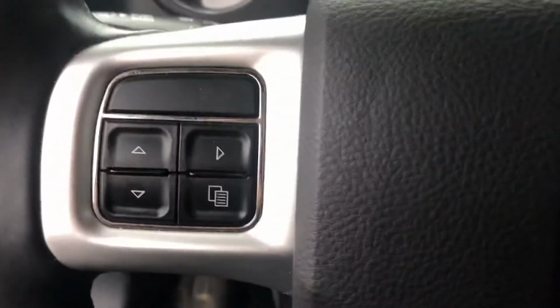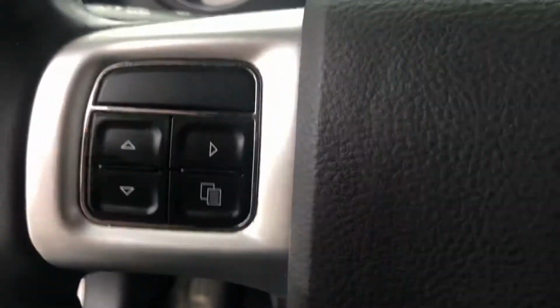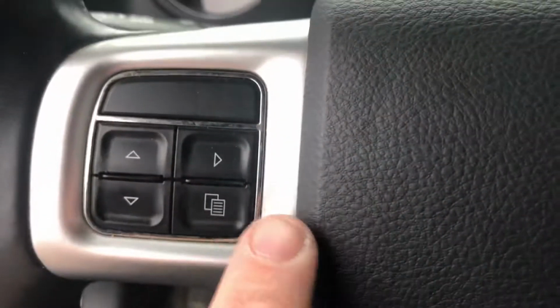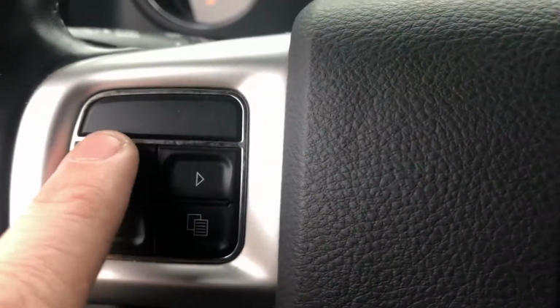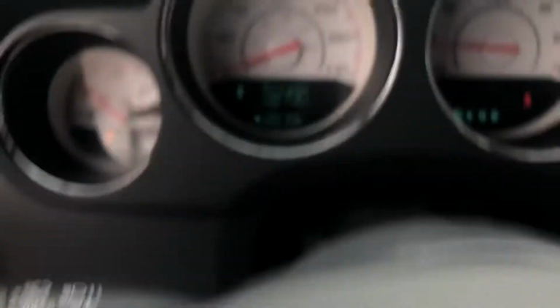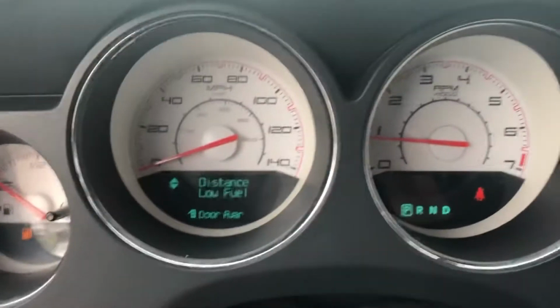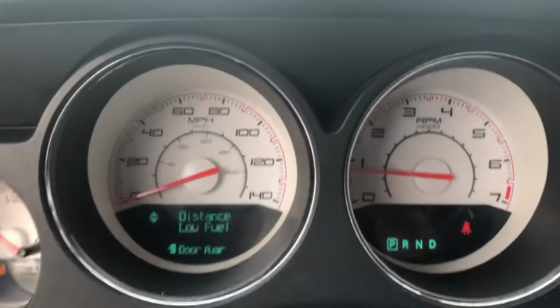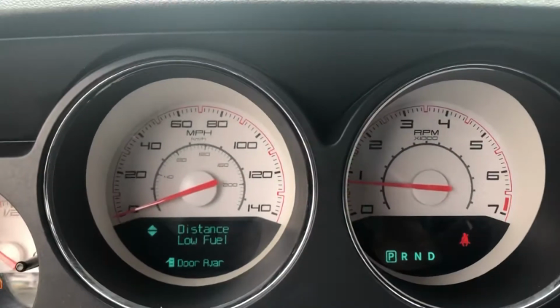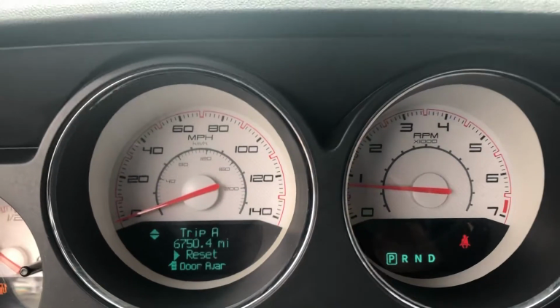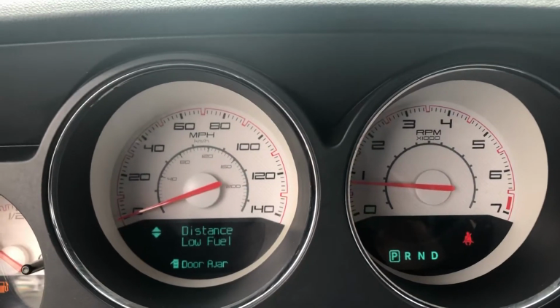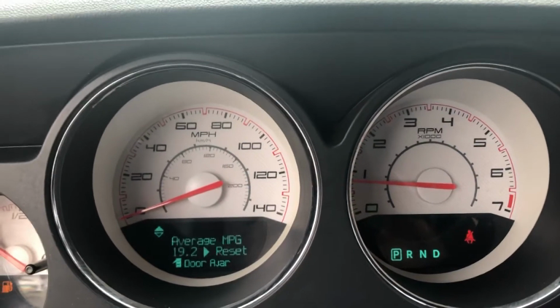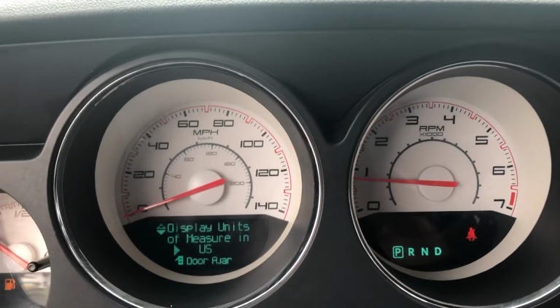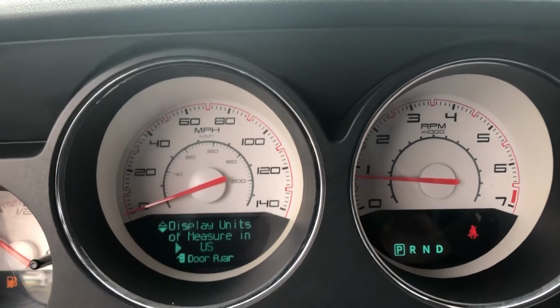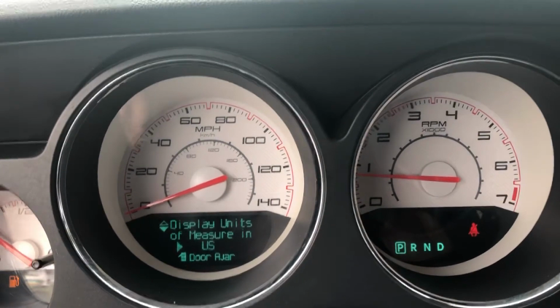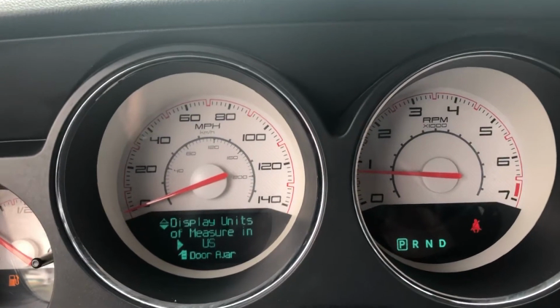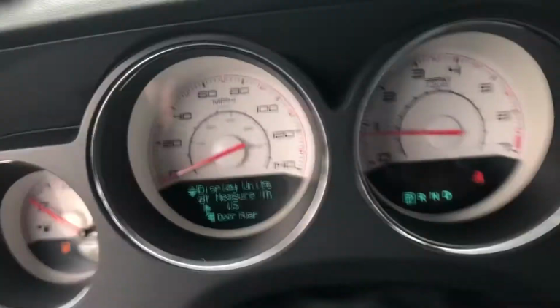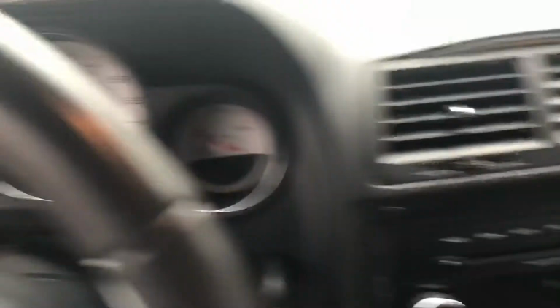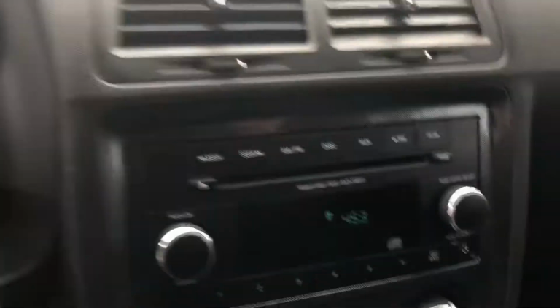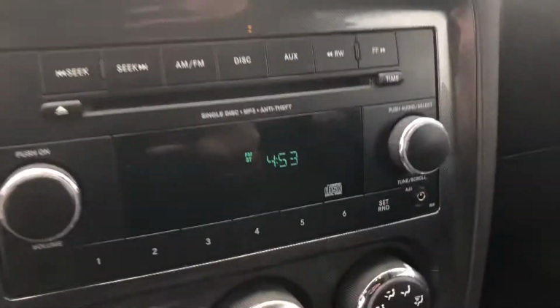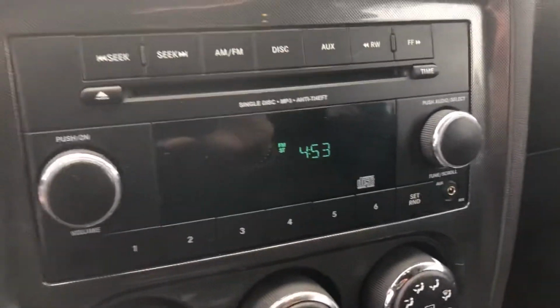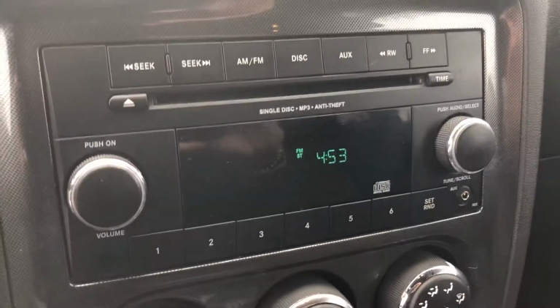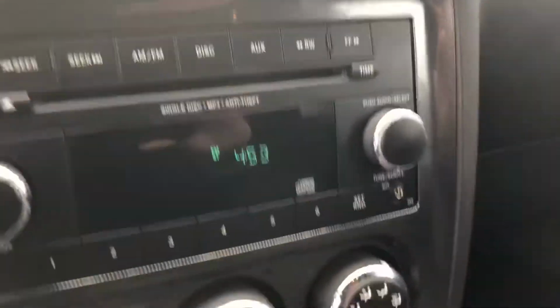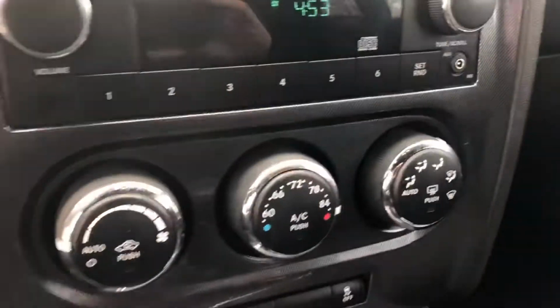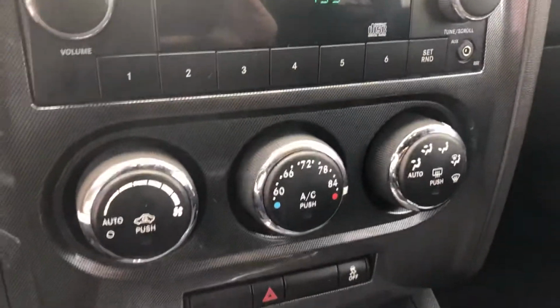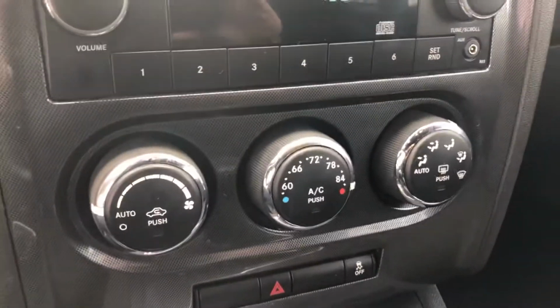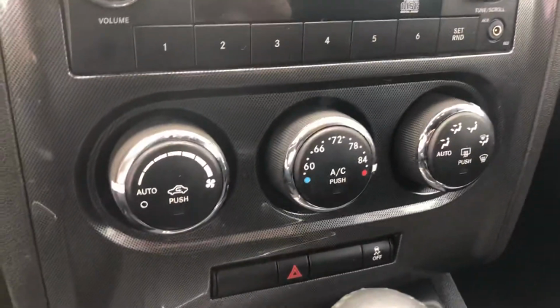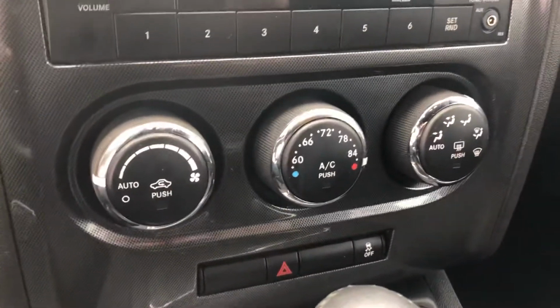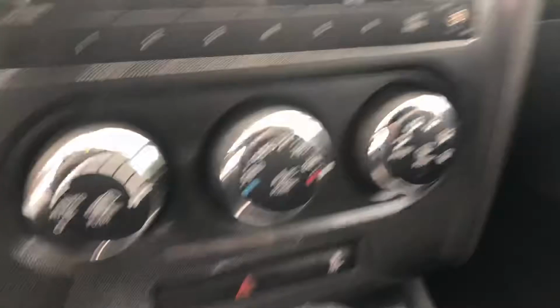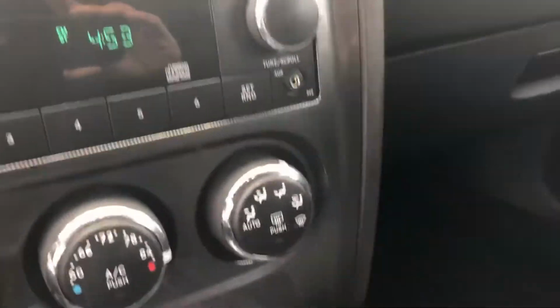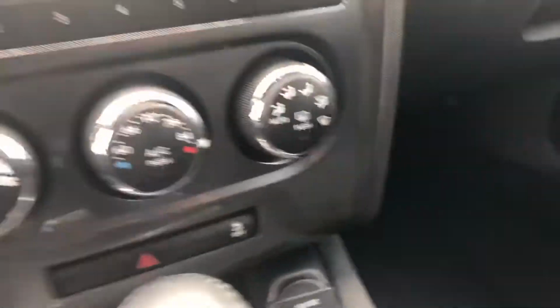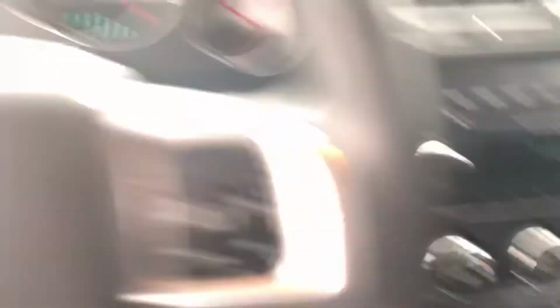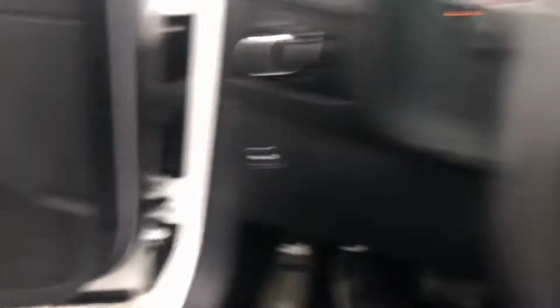Over here, this allows you to customize what is displayed on your instrument panel, so you can change it with the buttons on the steering wheel — it helps keep your eyes on the road. Down here we have the AM FM CD audio system, climate control functions, and a power outlet.